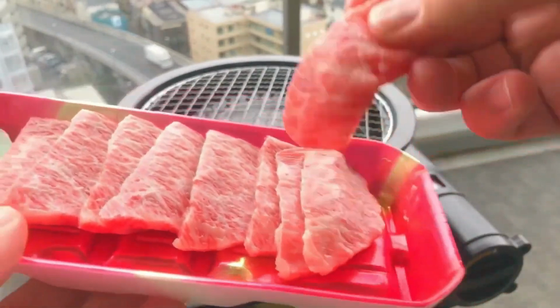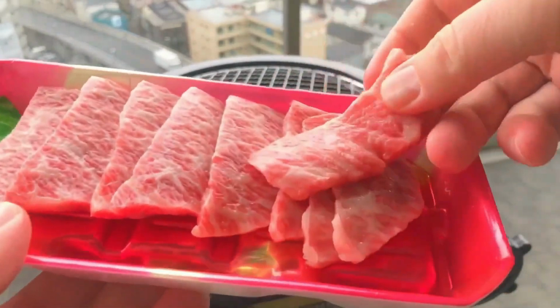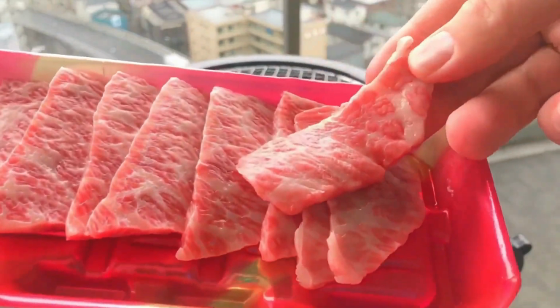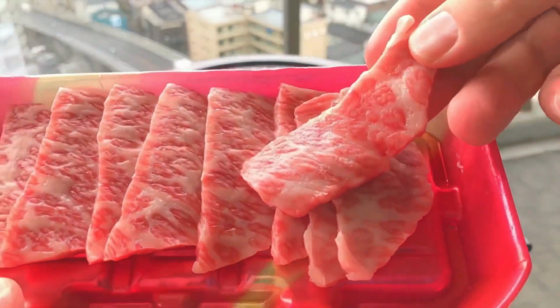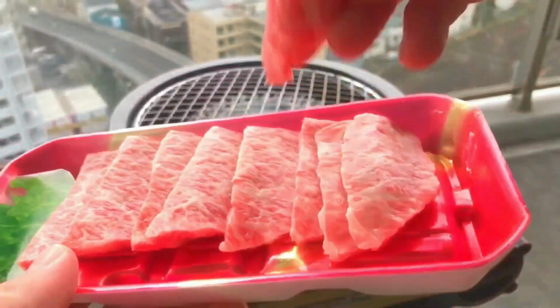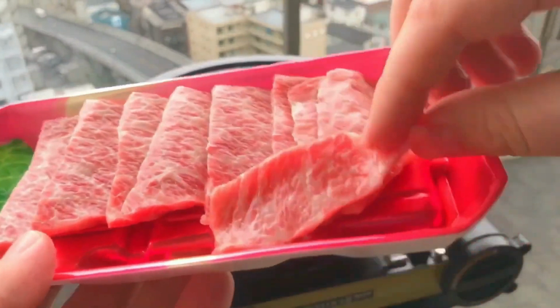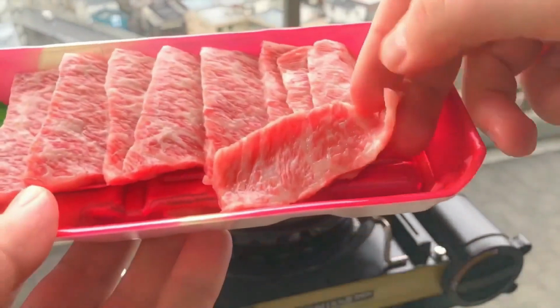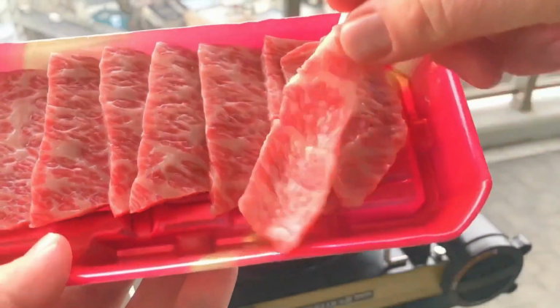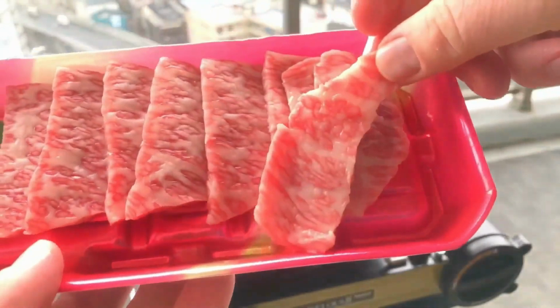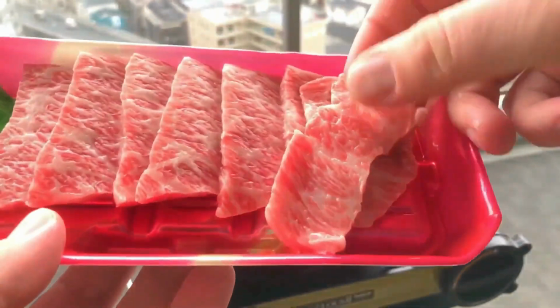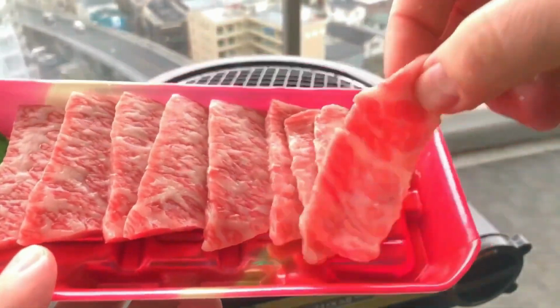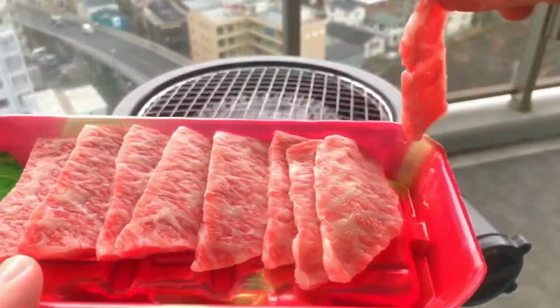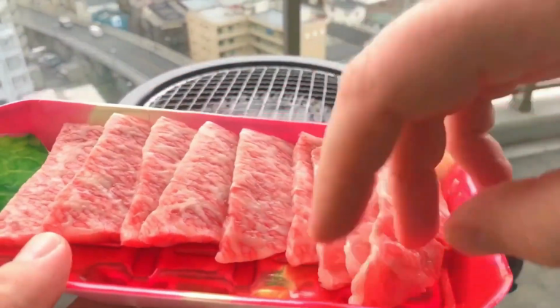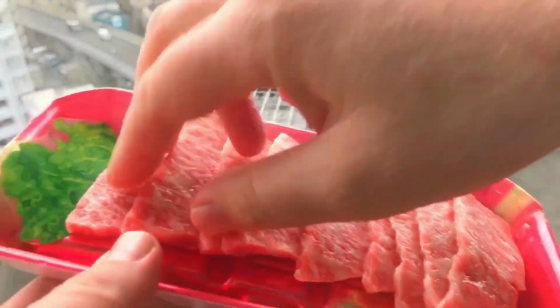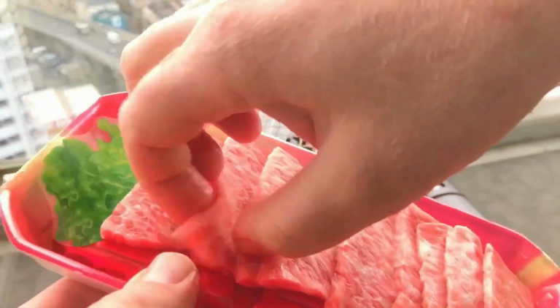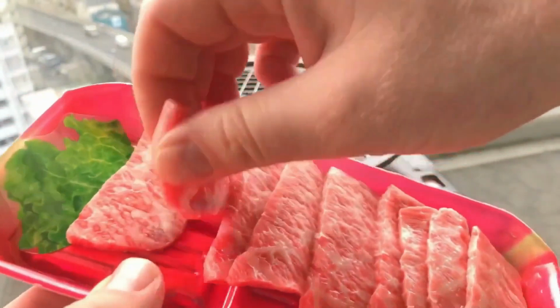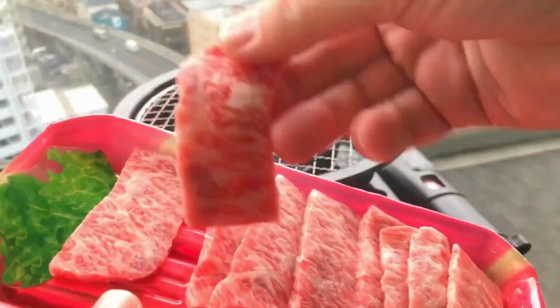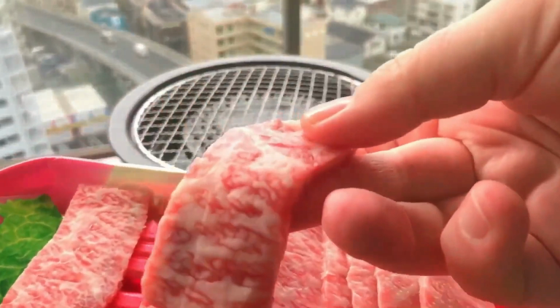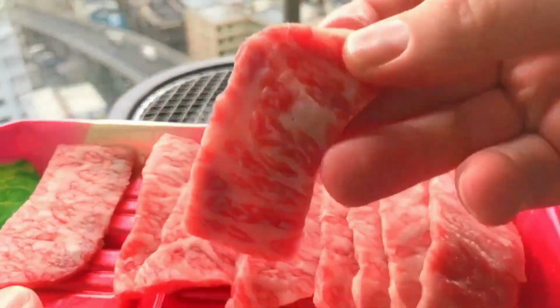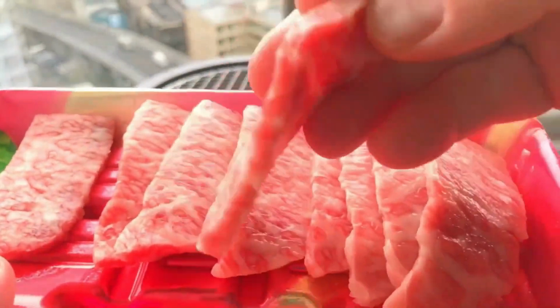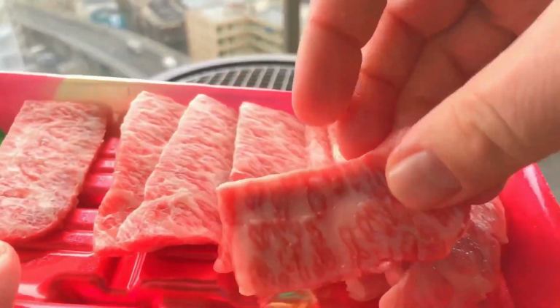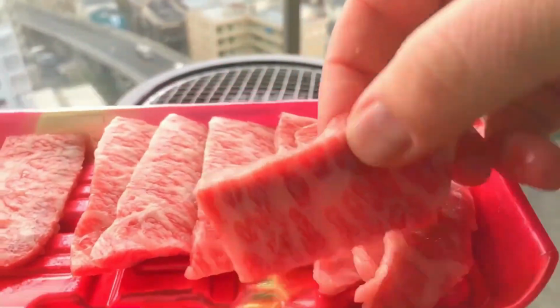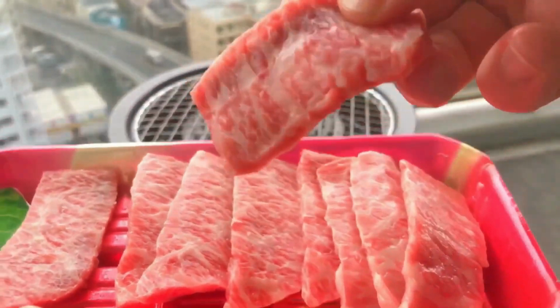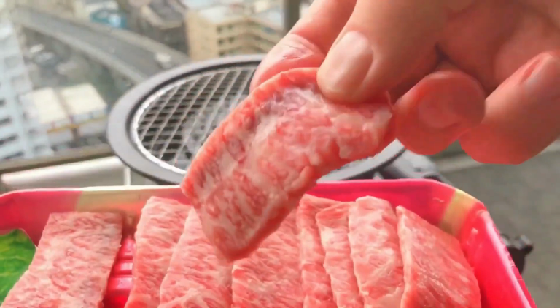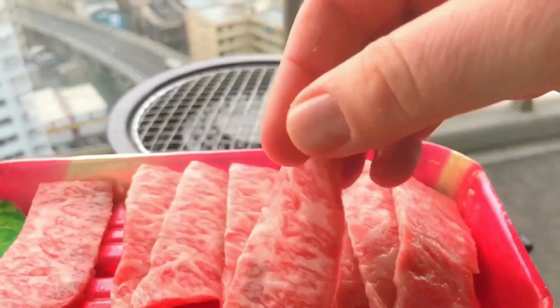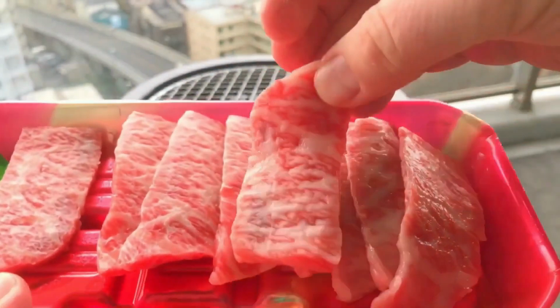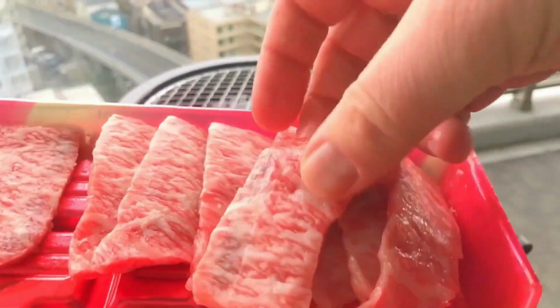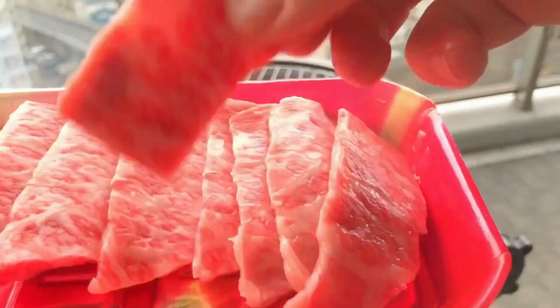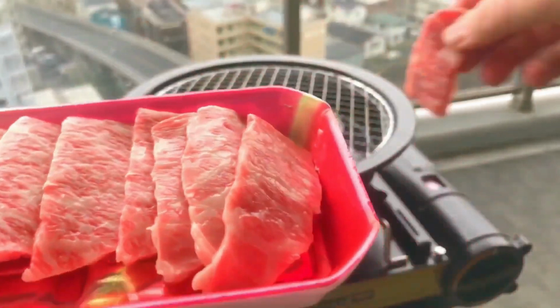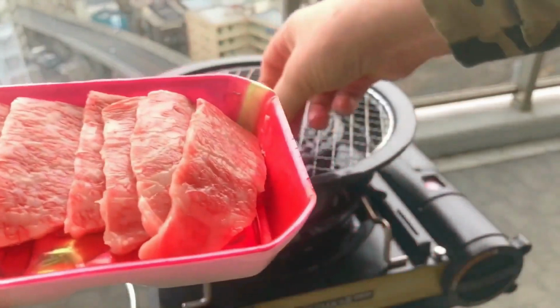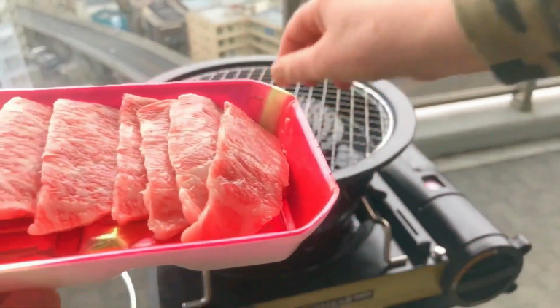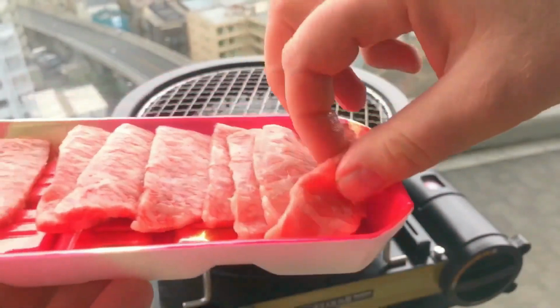Today I'm making a yakiniku wrap using Japanese wagyu beef. Yakiniku is kind of Japan's version of a Korean barbecue. And of course you don't have to use wagyu — you can use any beef that you have on hand. But in my case, this beef is readily available at the supermarket, so why not?